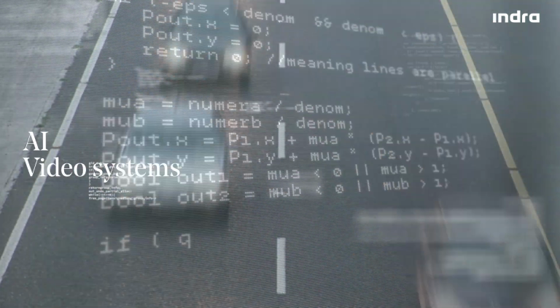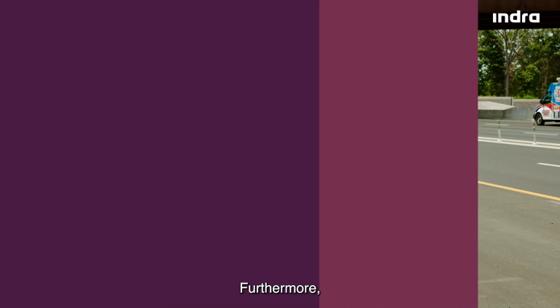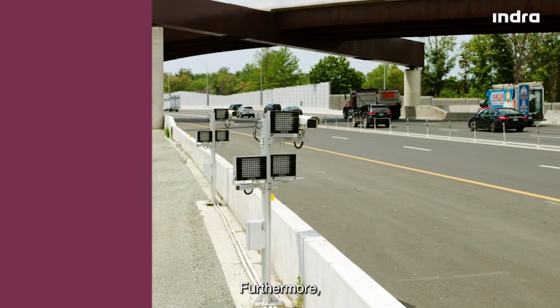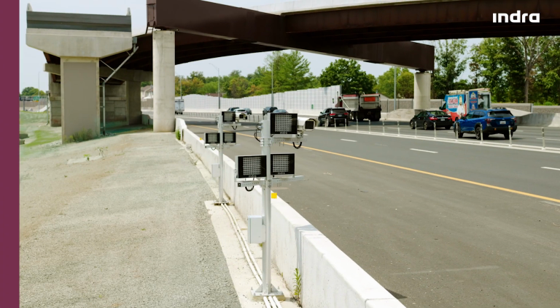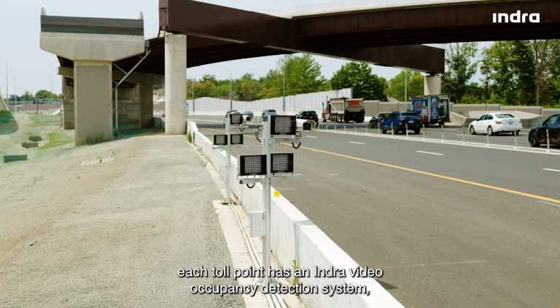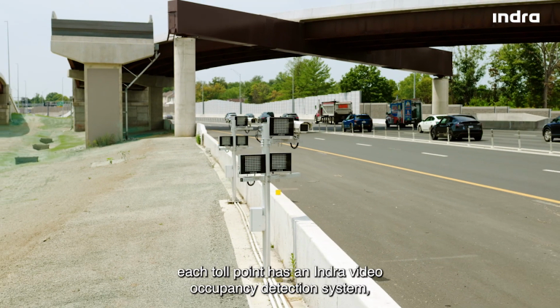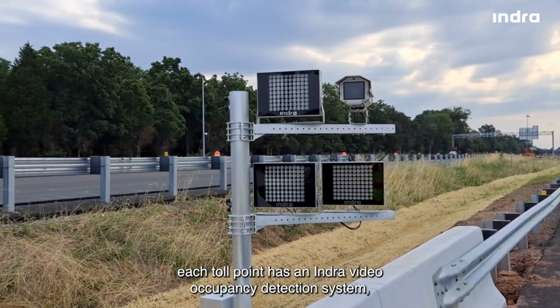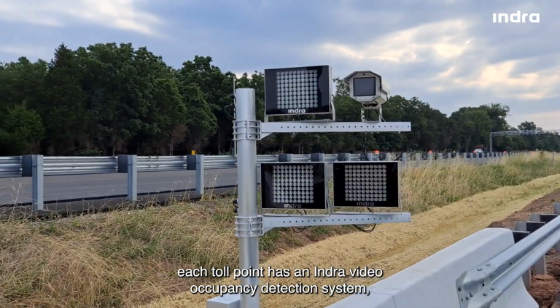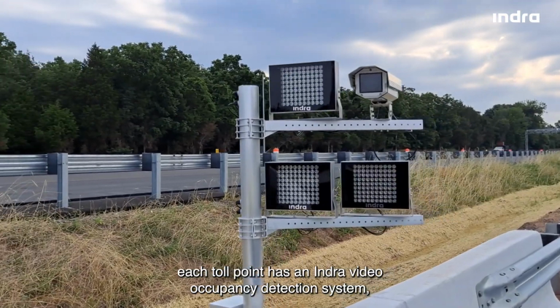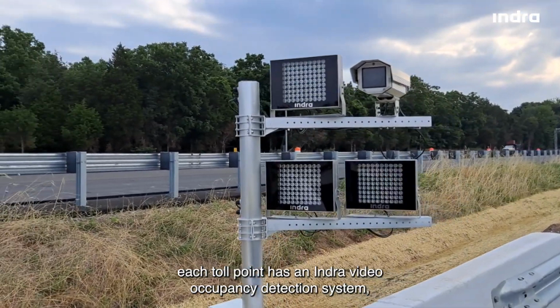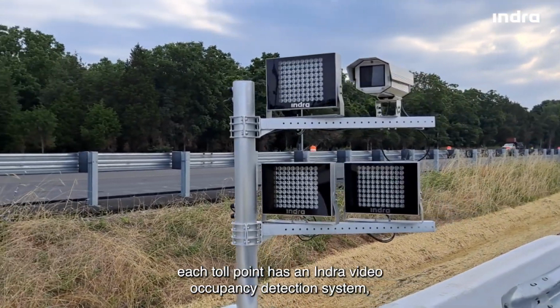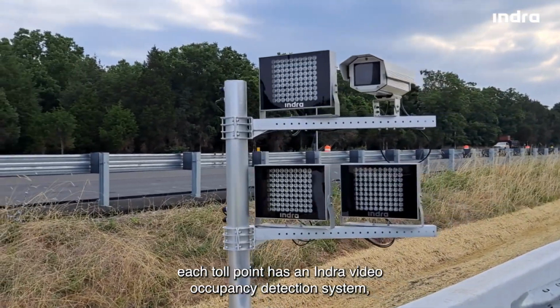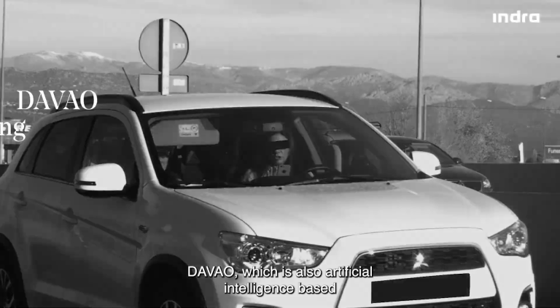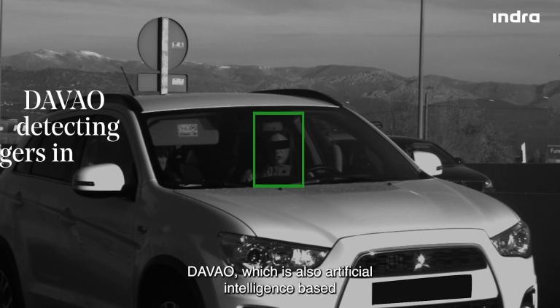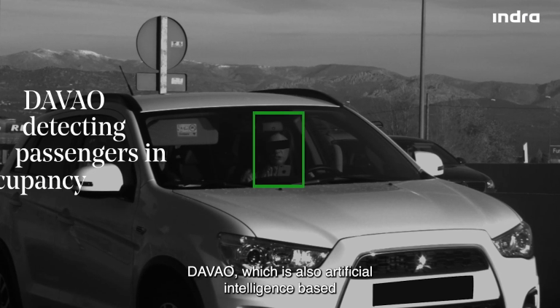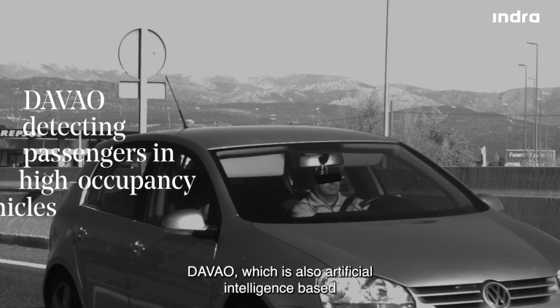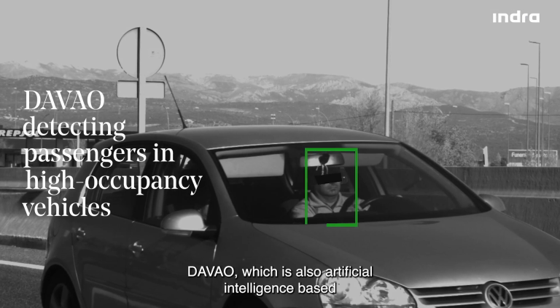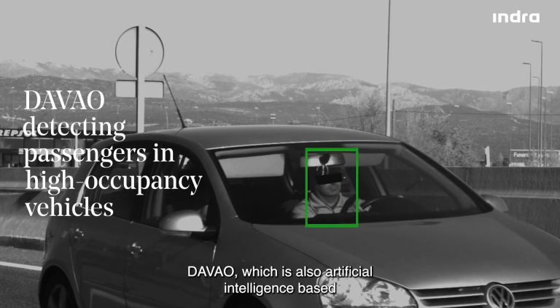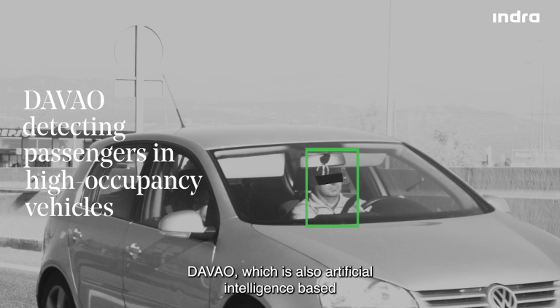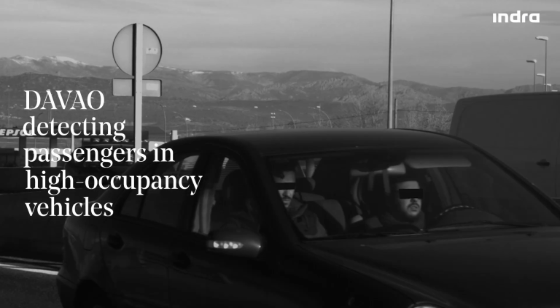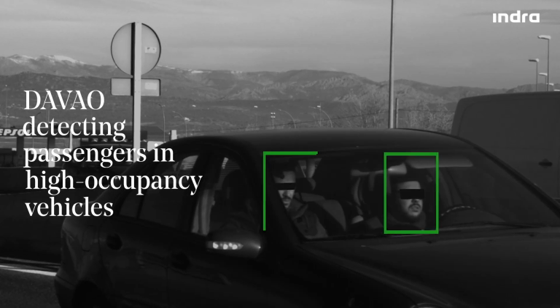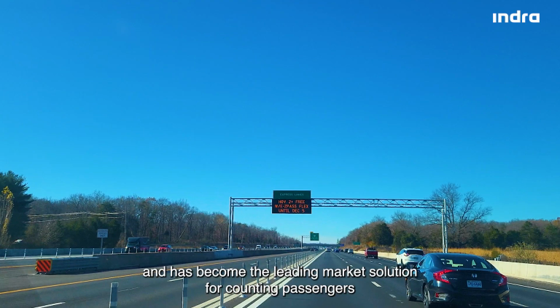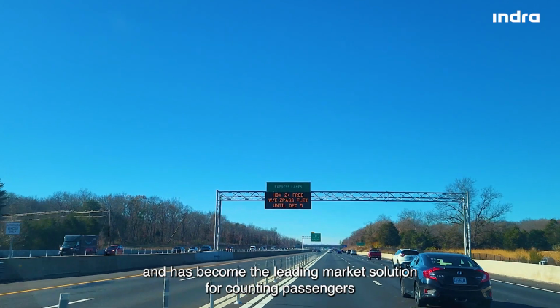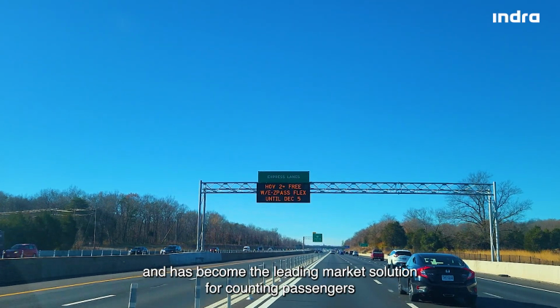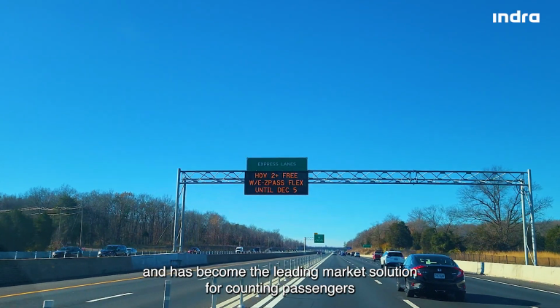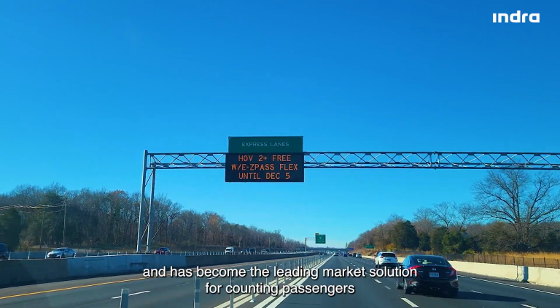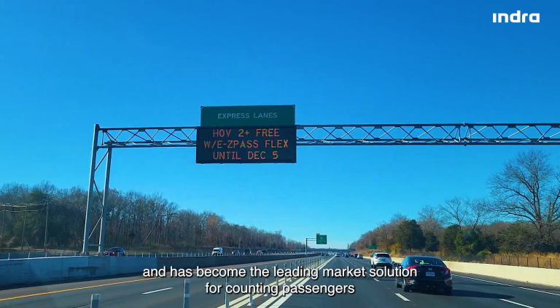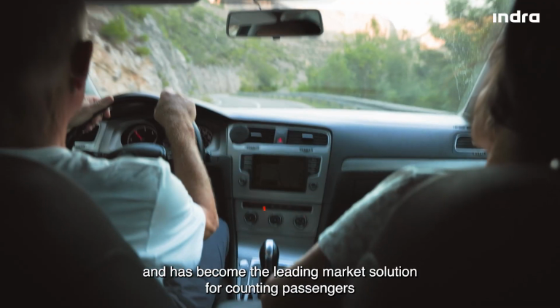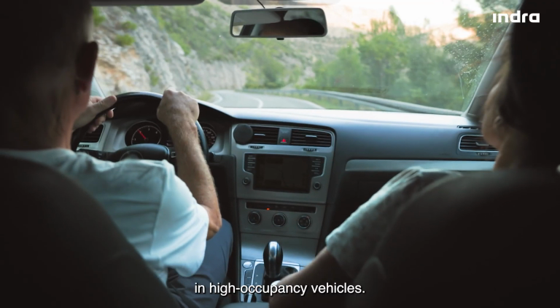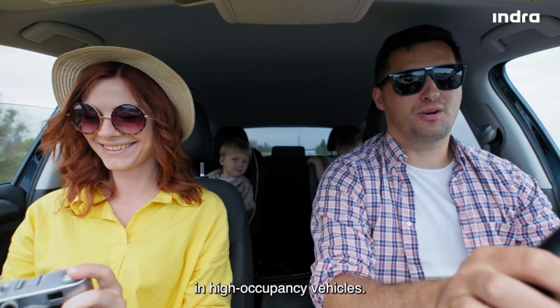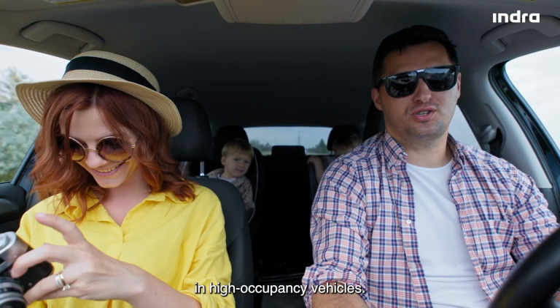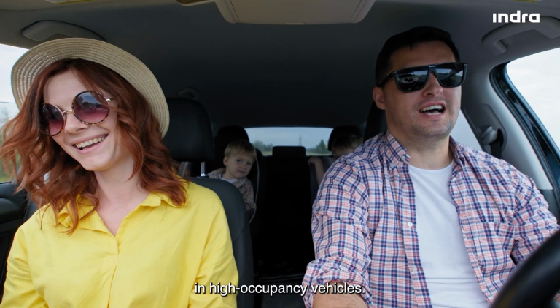Furthermore, each toll point has an Indra video occupancy detection system, Davao, which is also artificial intelligence based, and has become the leading market solution for counting passengers in high occupancy vehicles.